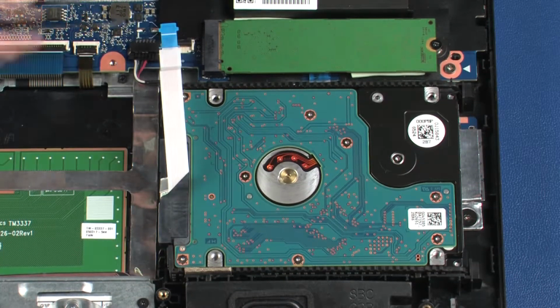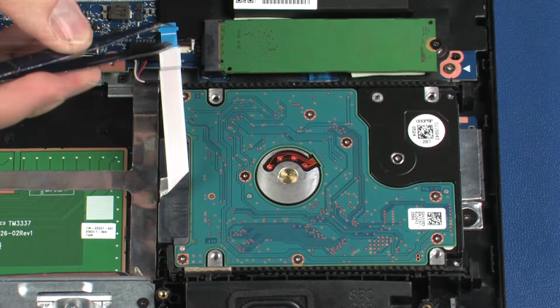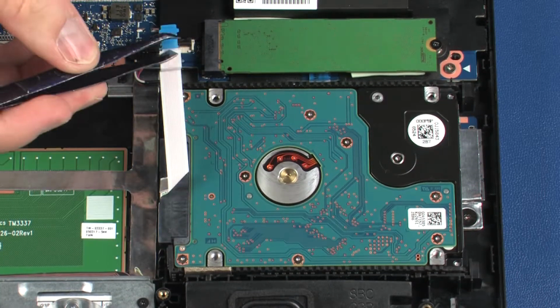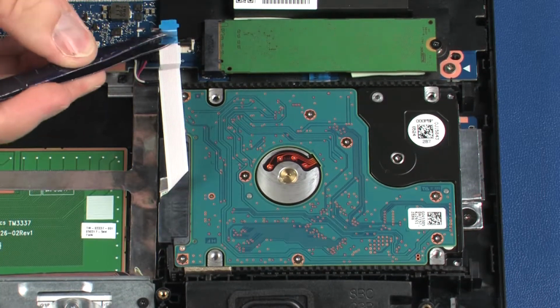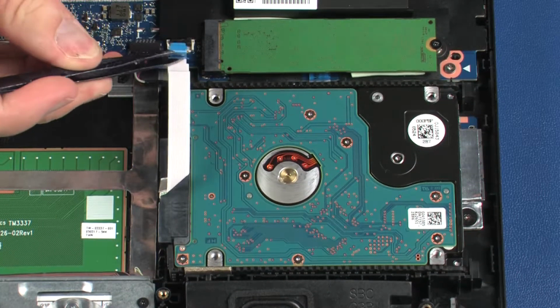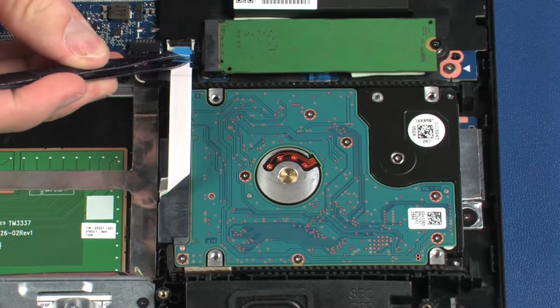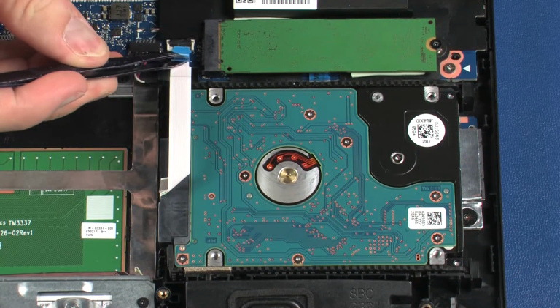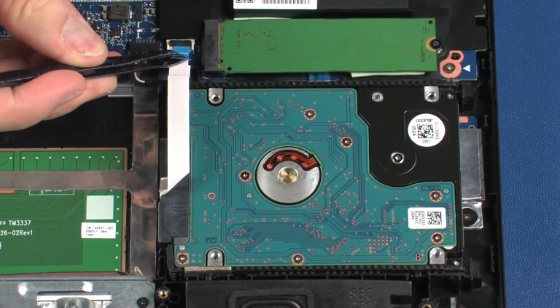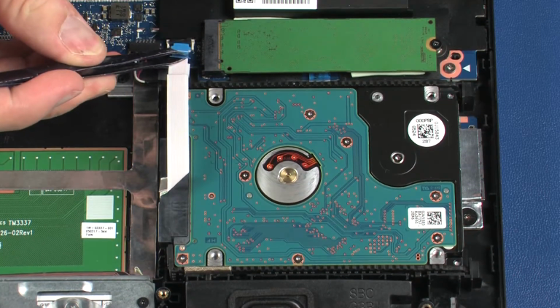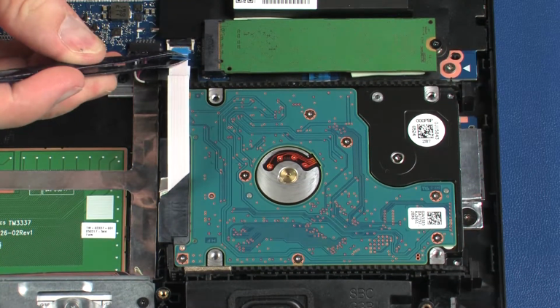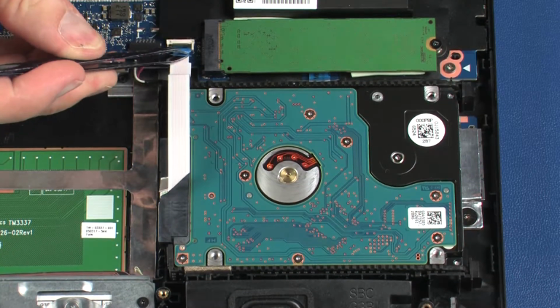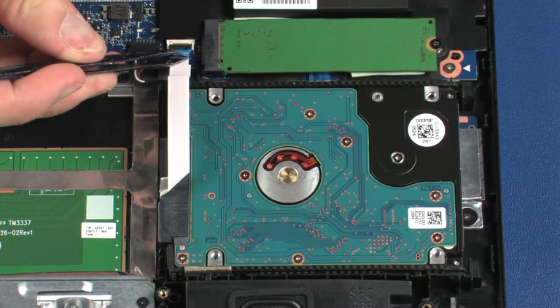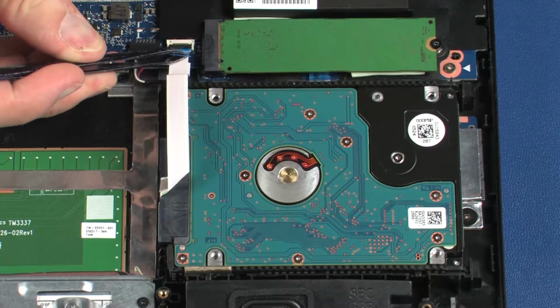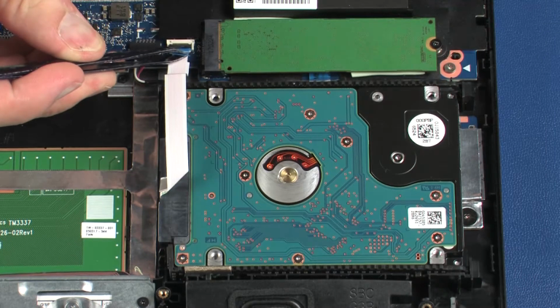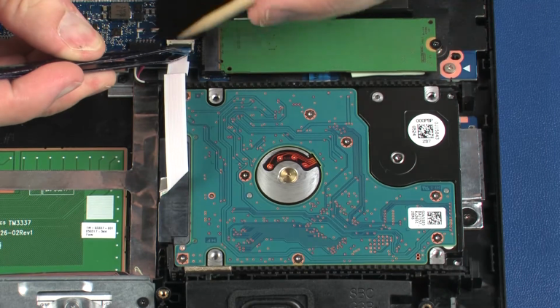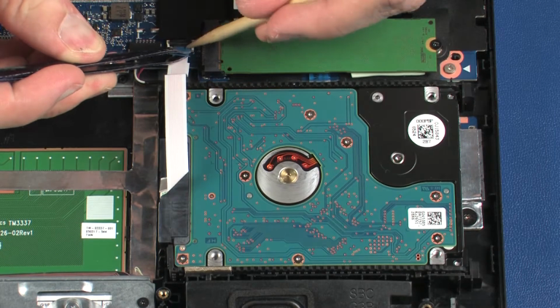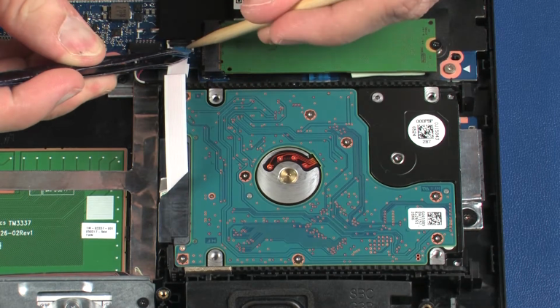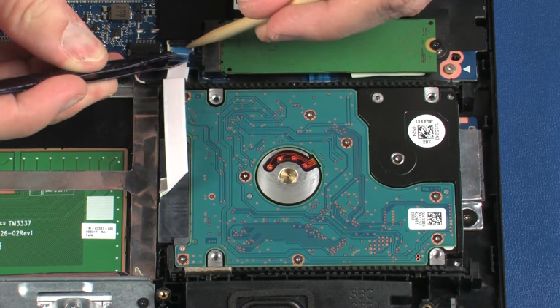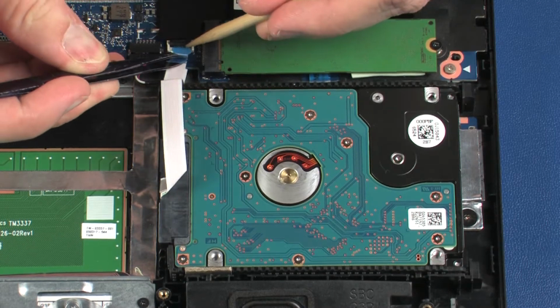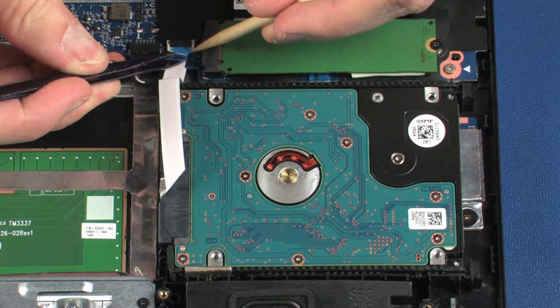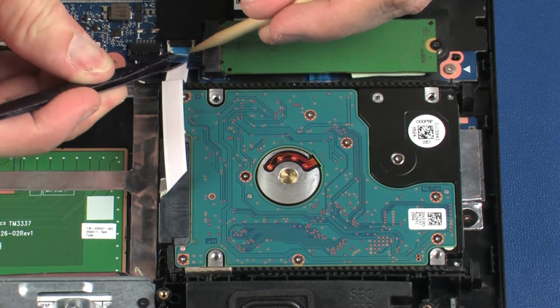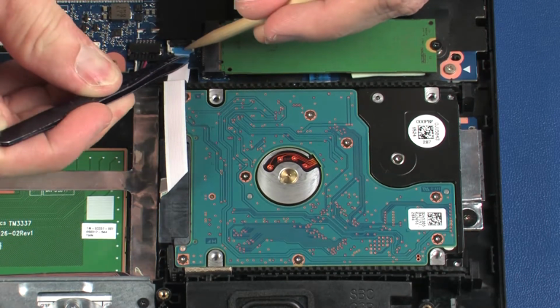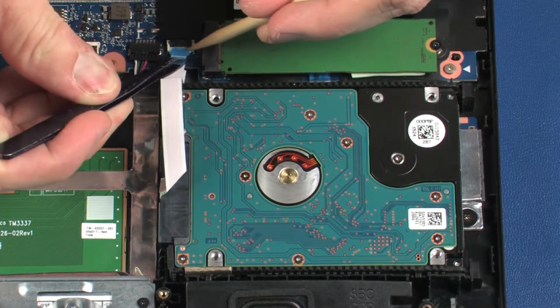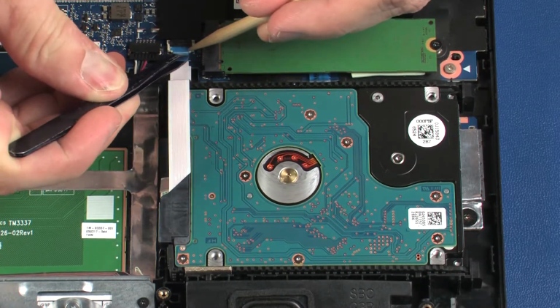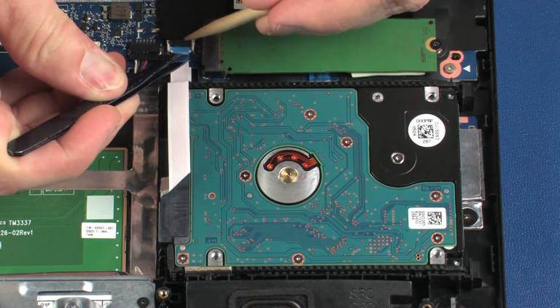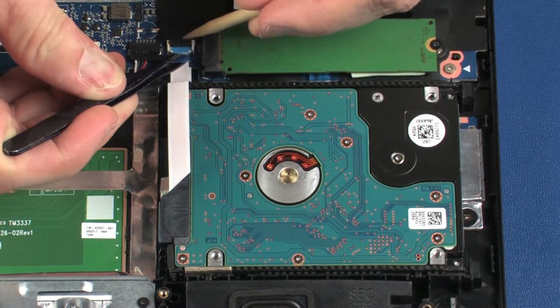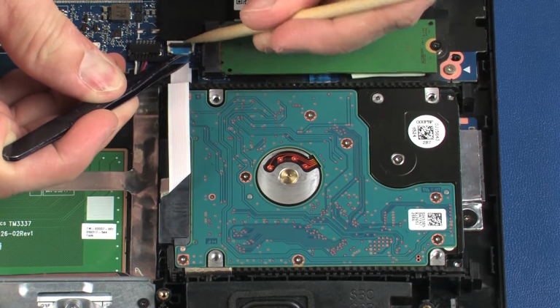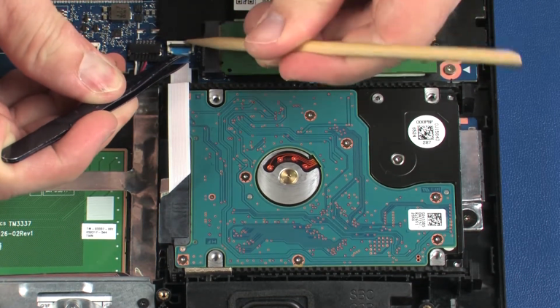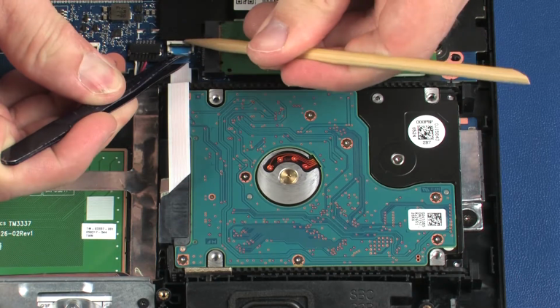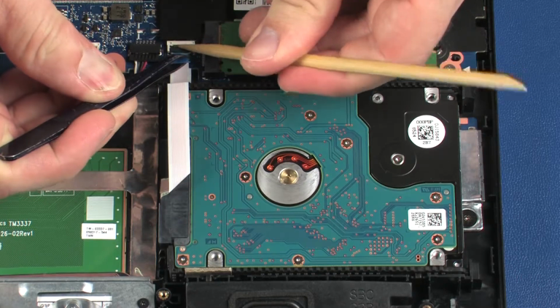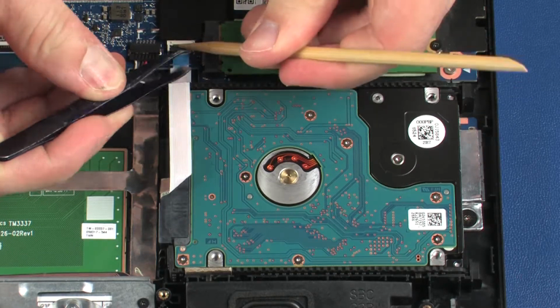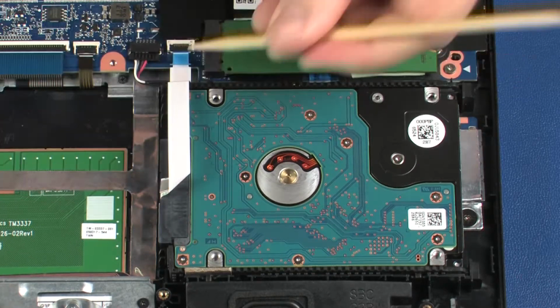Insert the hard disk drive ribbon cable into the hard disk drive ZIF connector on the system board and press the locking bar down to lock the cable into place.